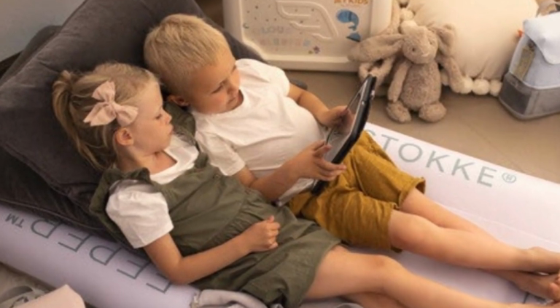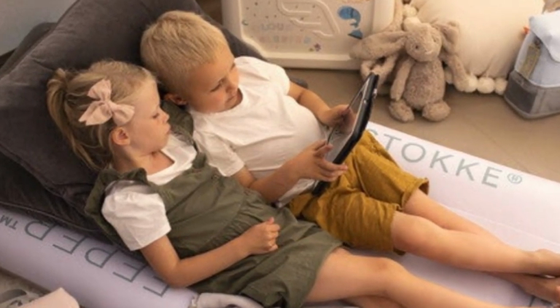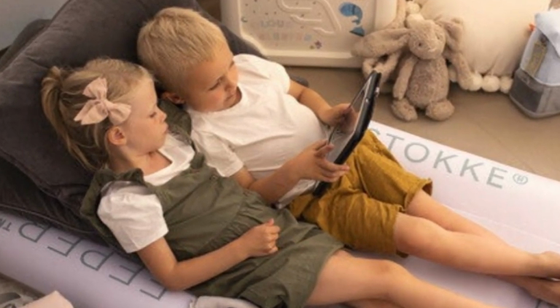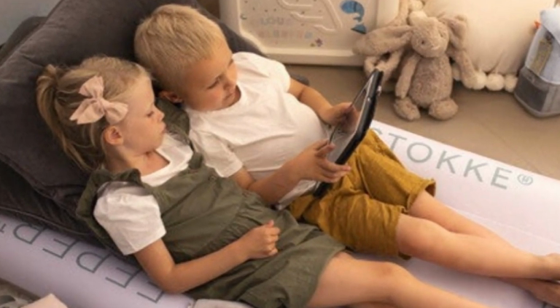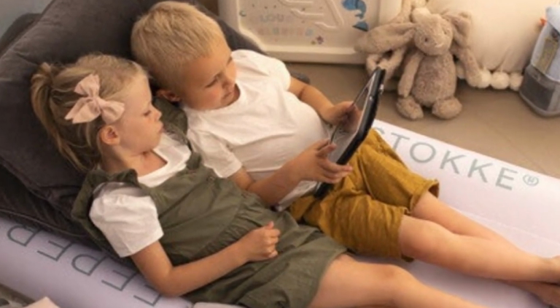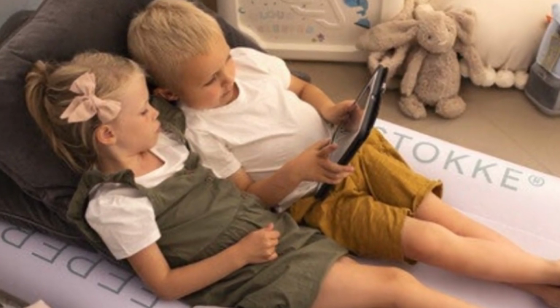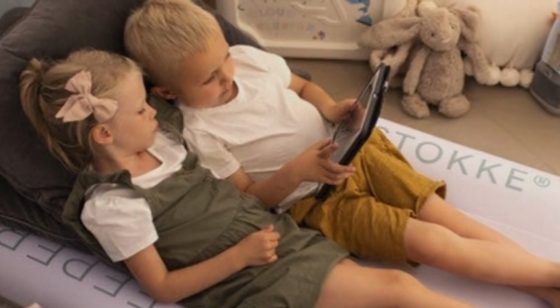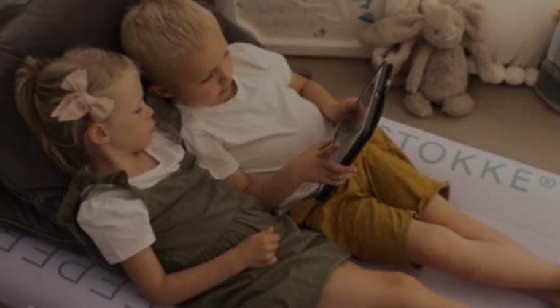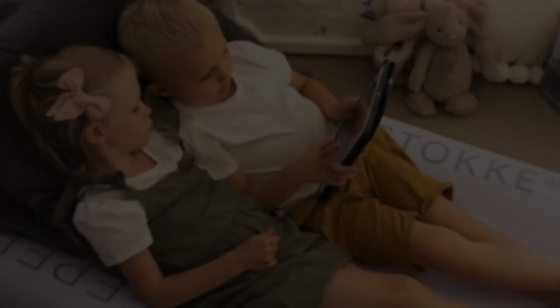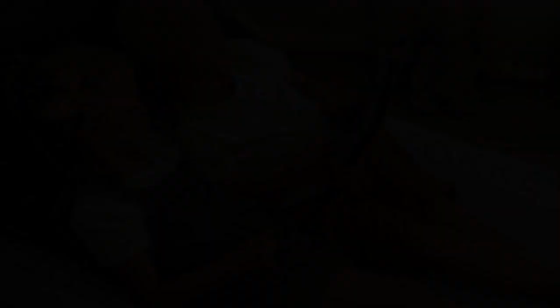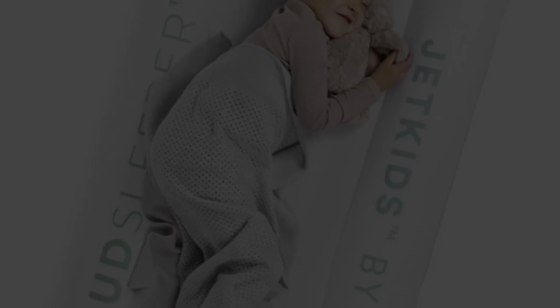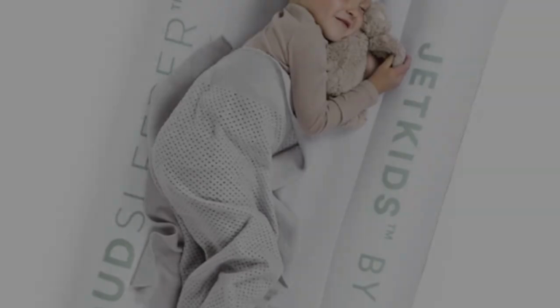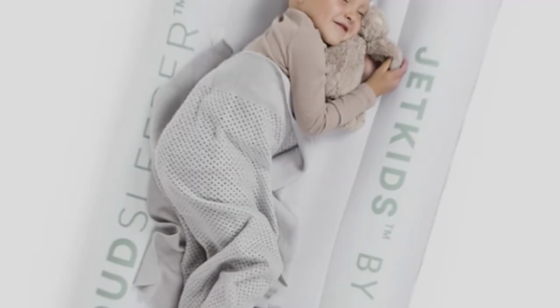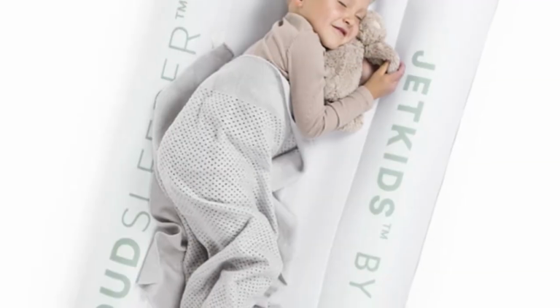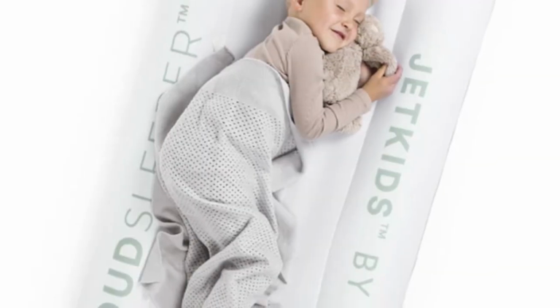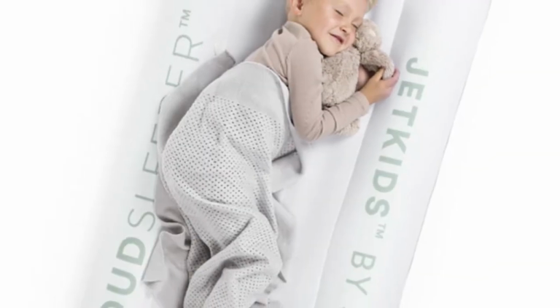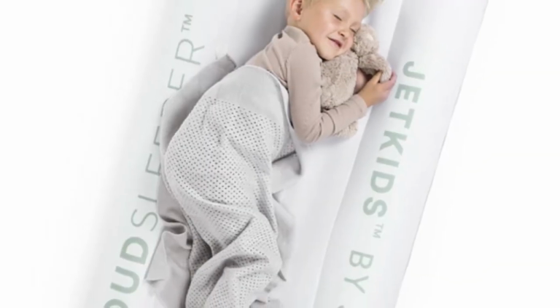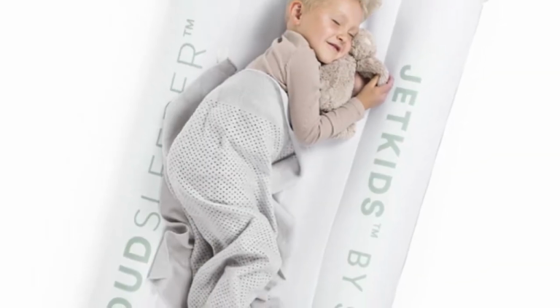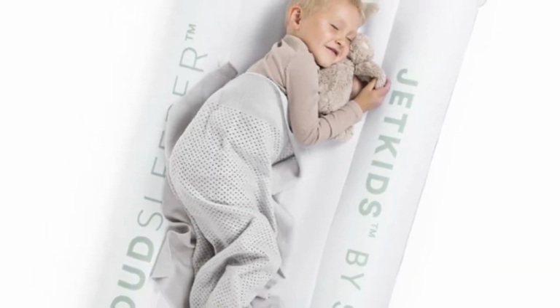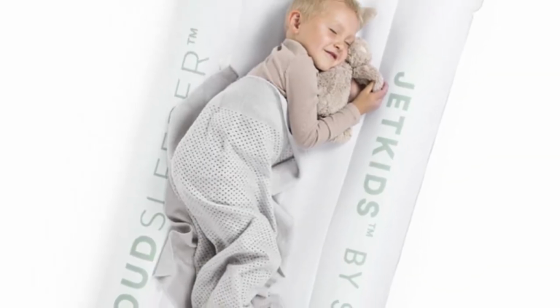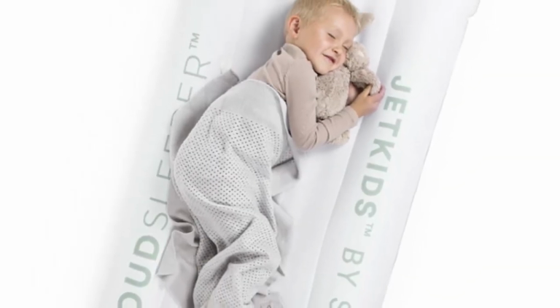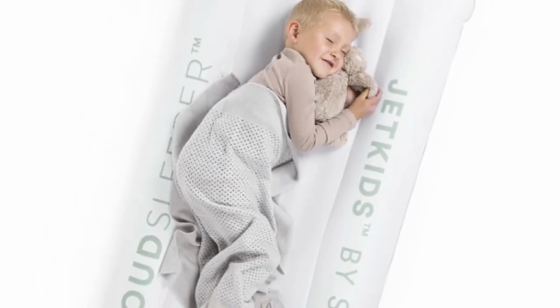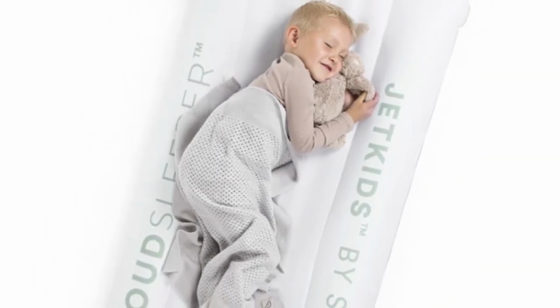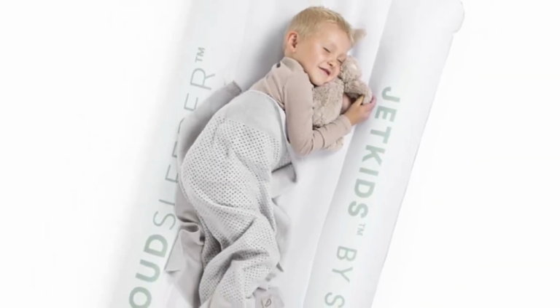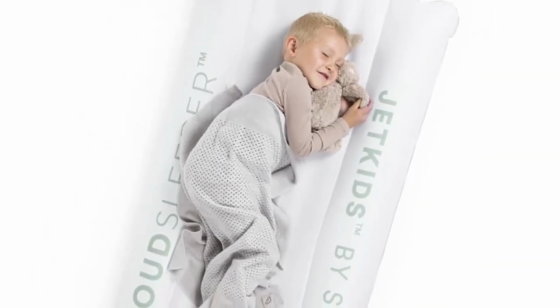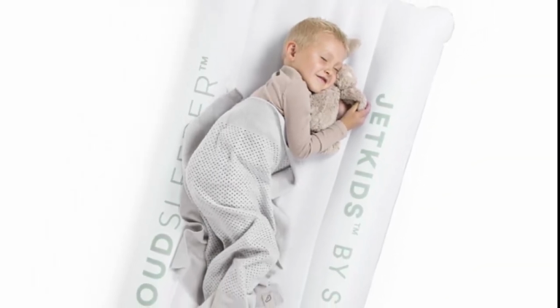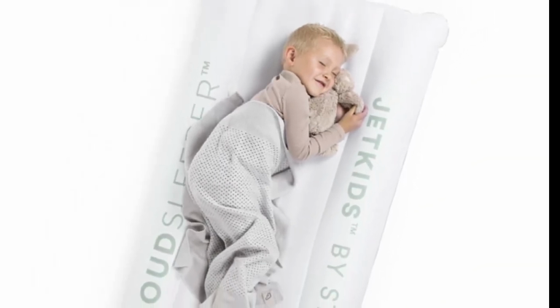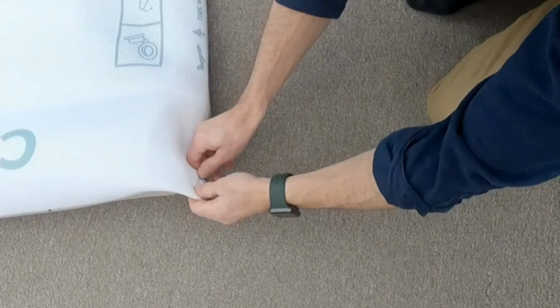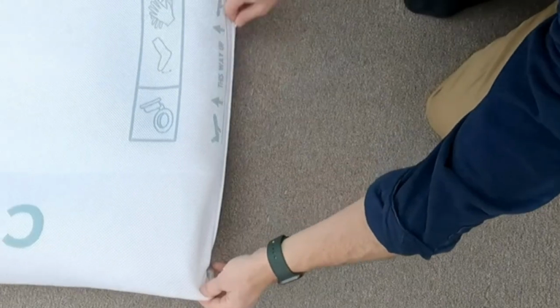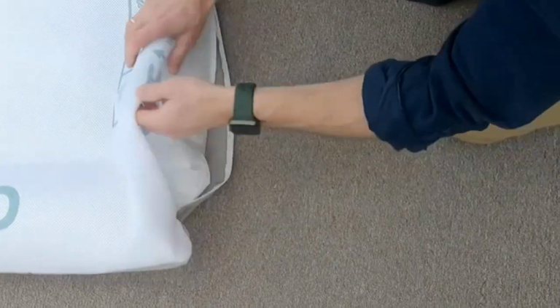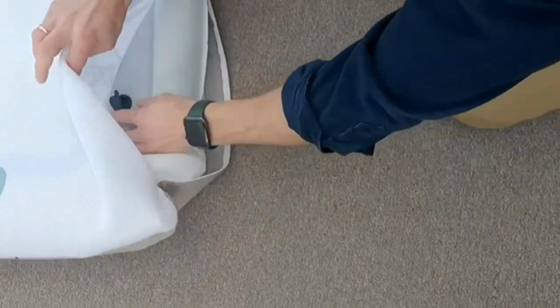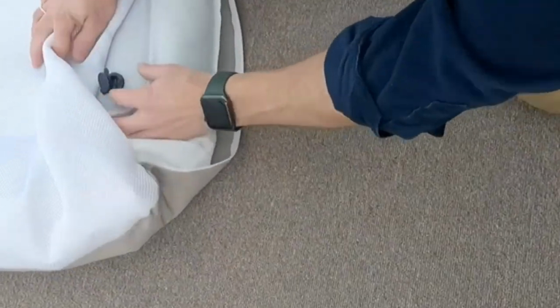It's meant to lie on the floor, so there's no additional assembly required. This mattress also features an air mesh cover to keep your child cool at night.